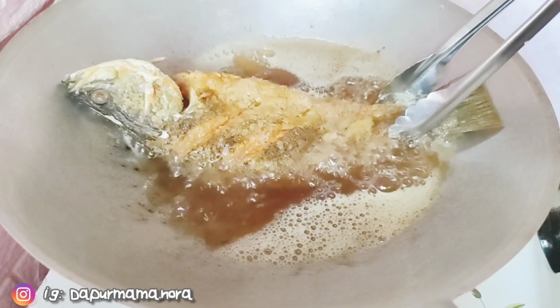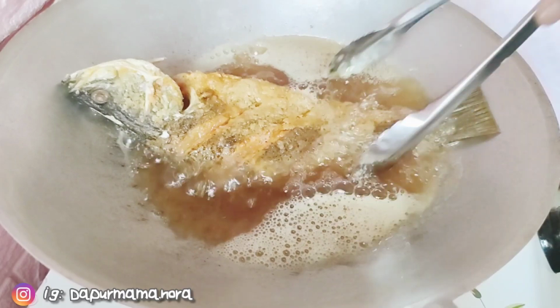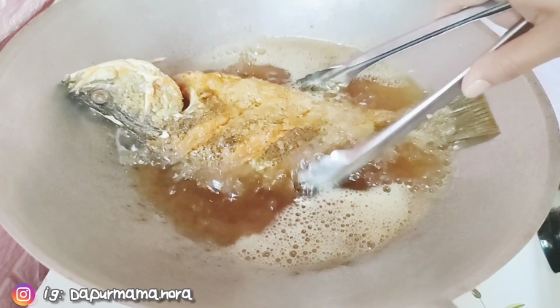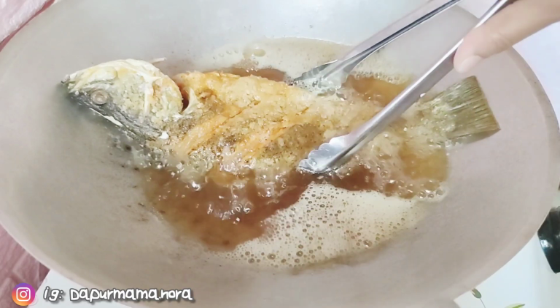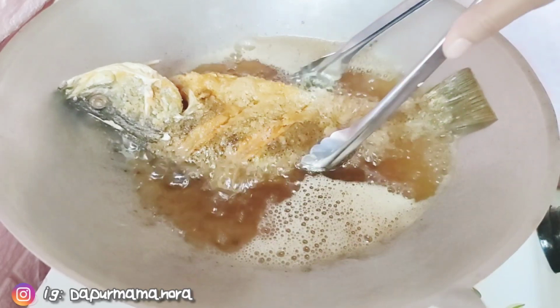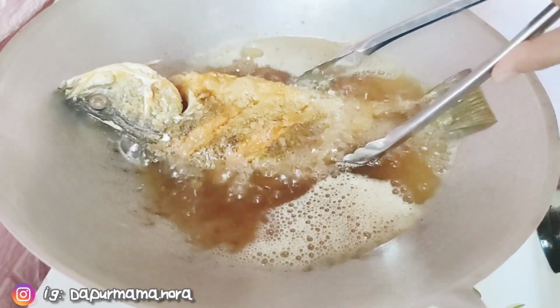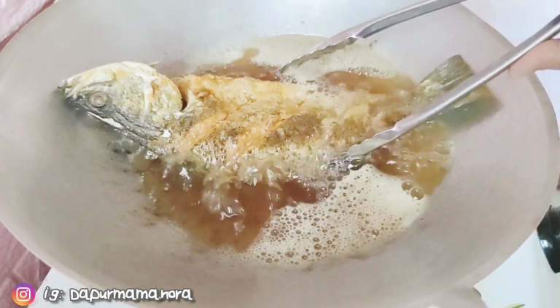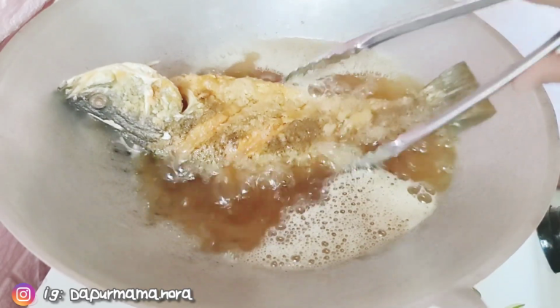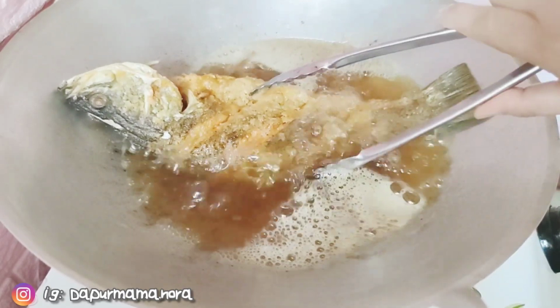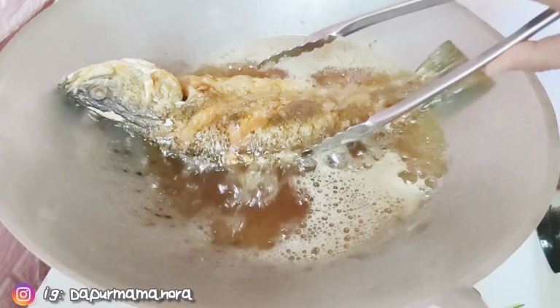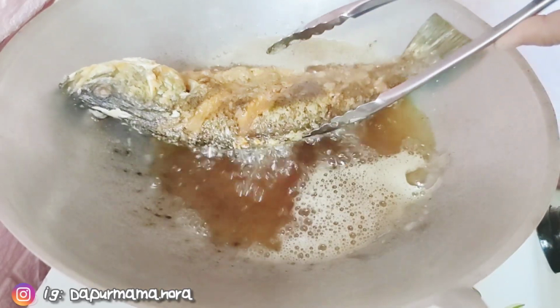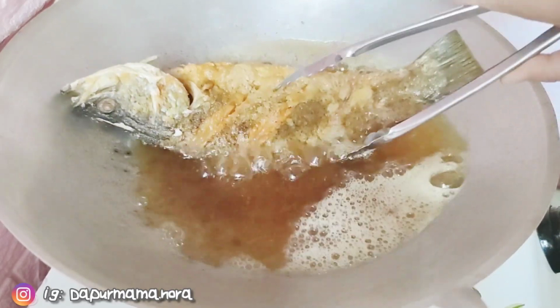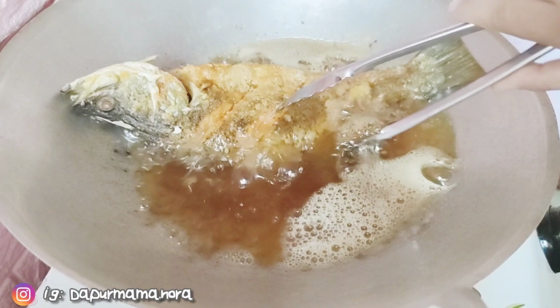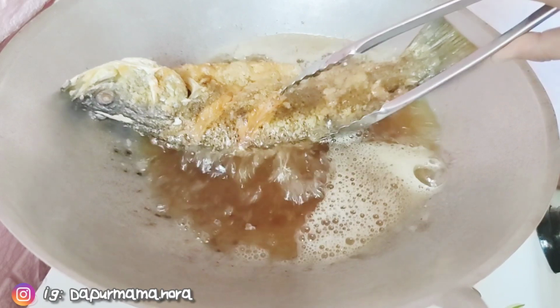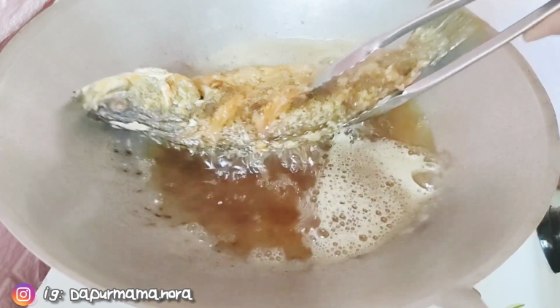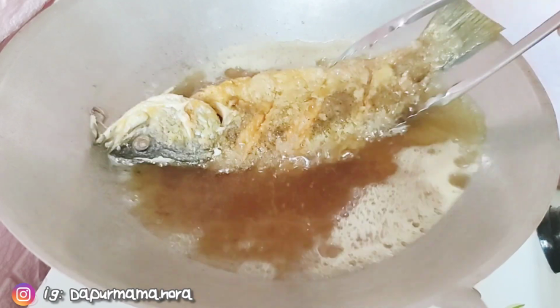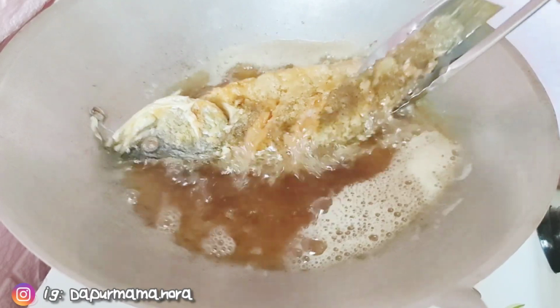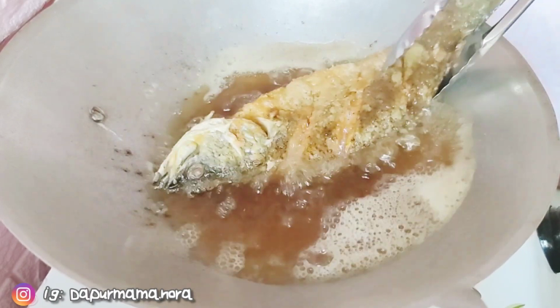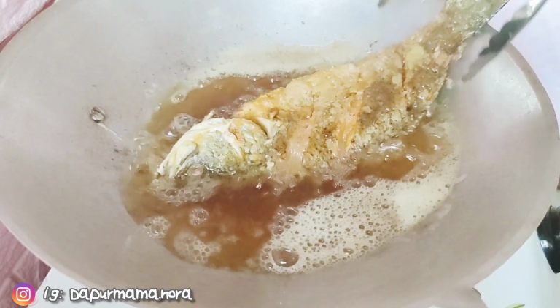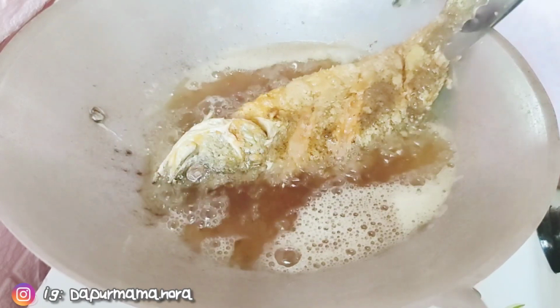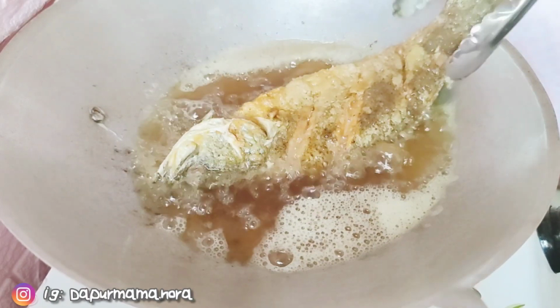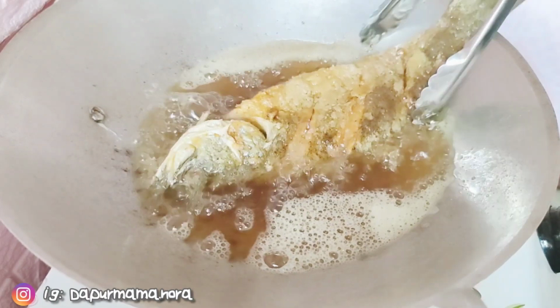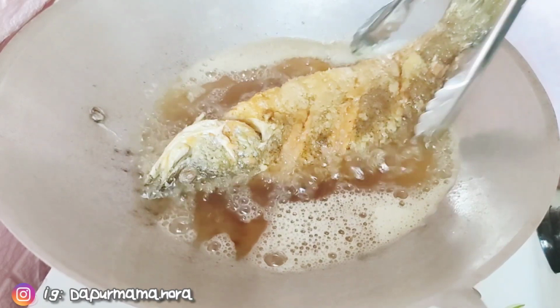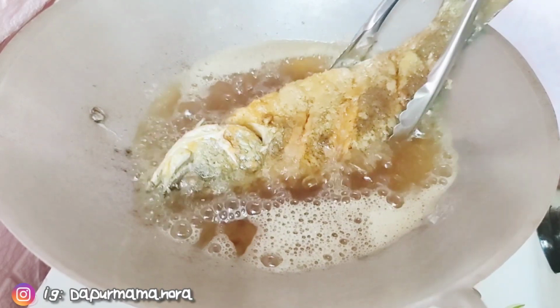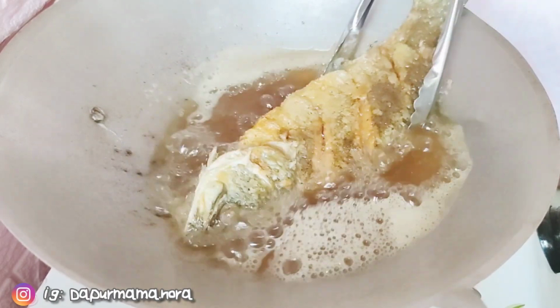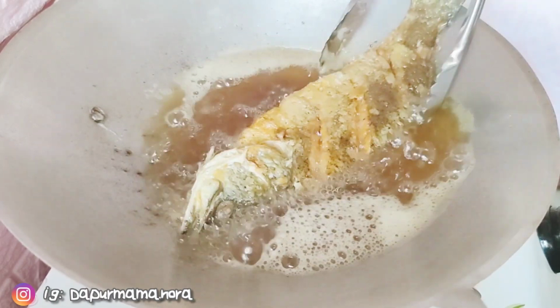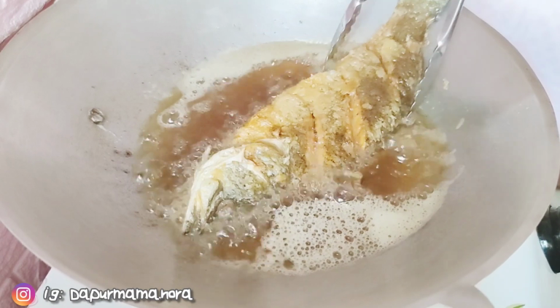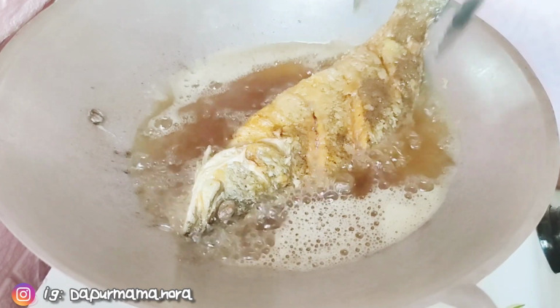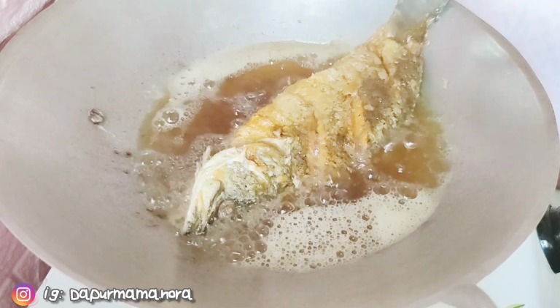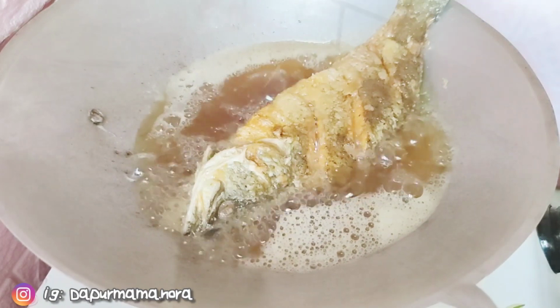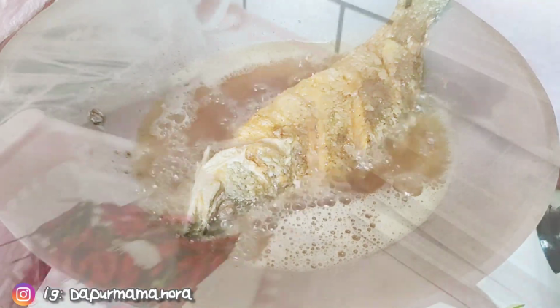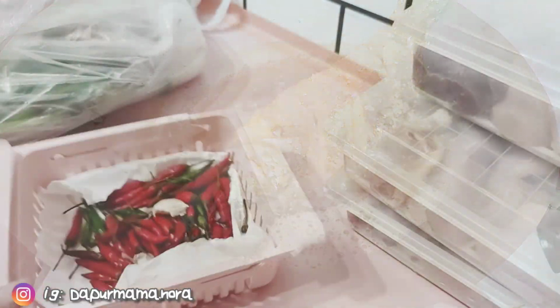Ikan ni dah masak, dah garing dekat bahagian tengah. So Mama nak garingkan di bahagian kepala dia pulak. Bahagian kepala Mama tarik ikan ni macam ni.